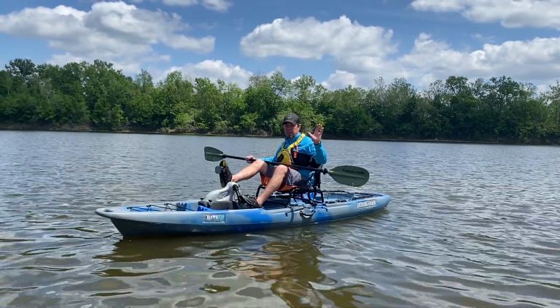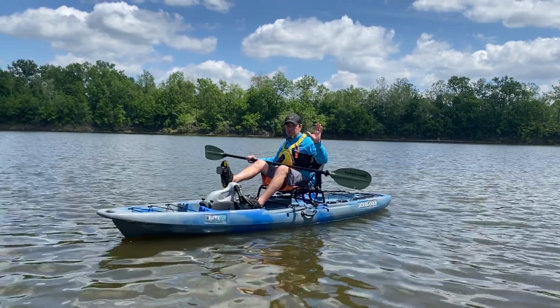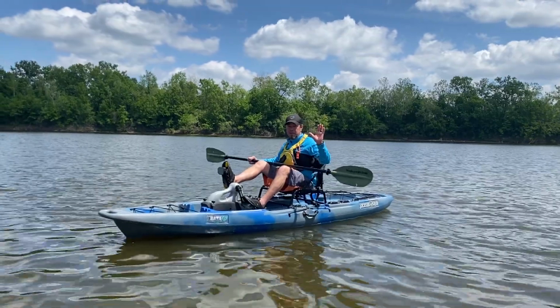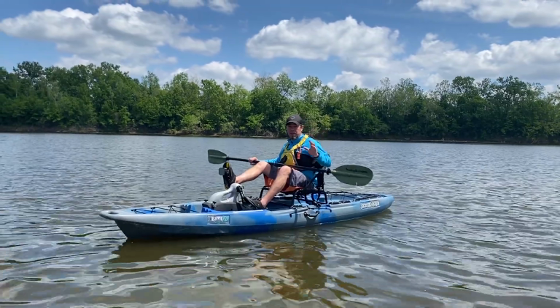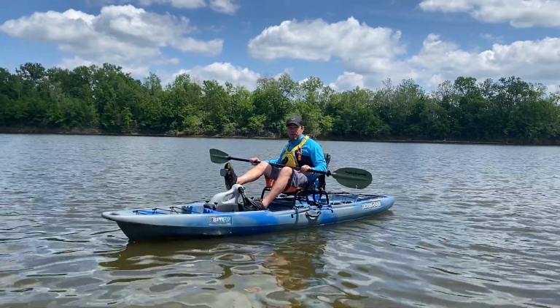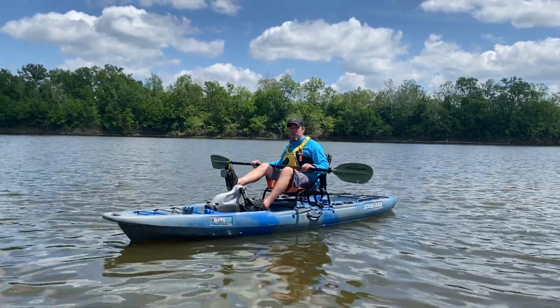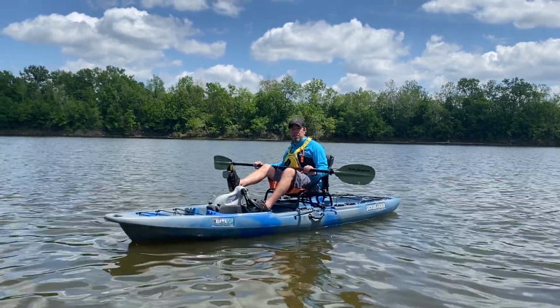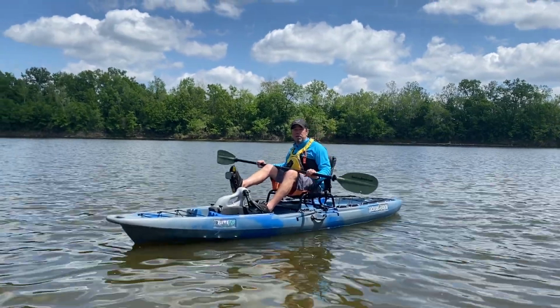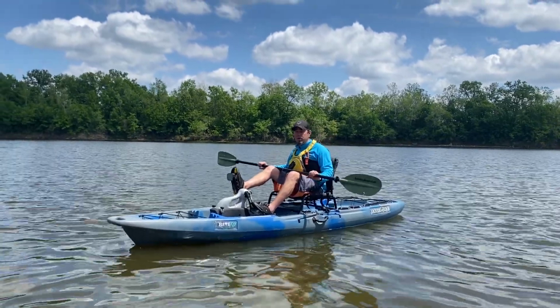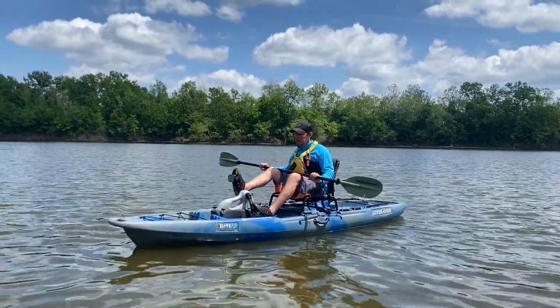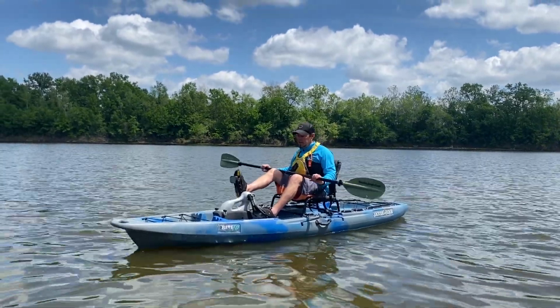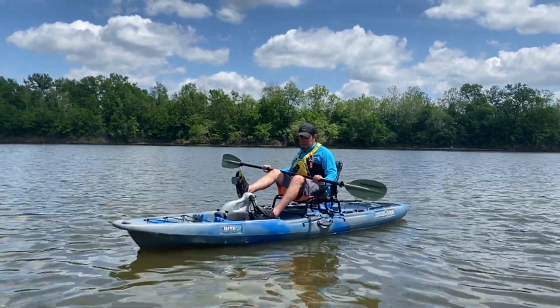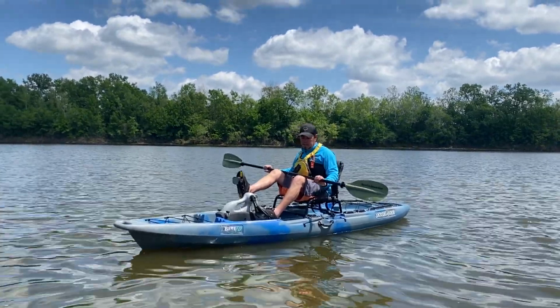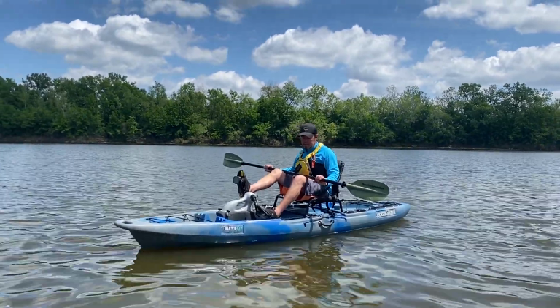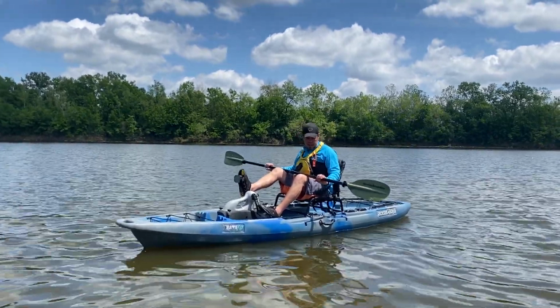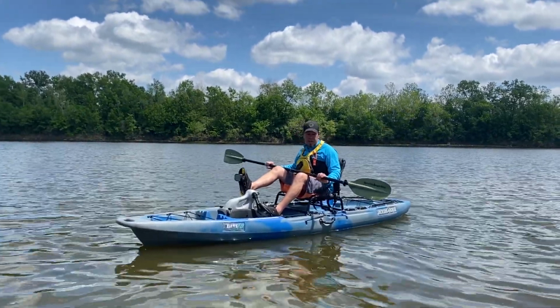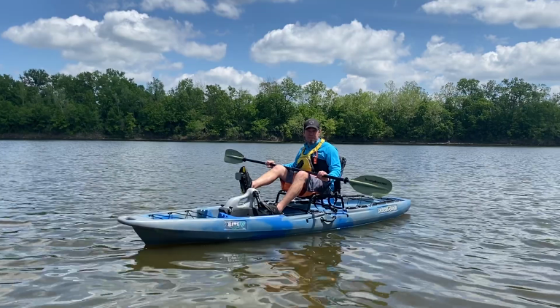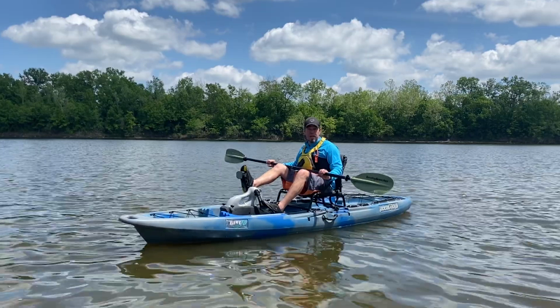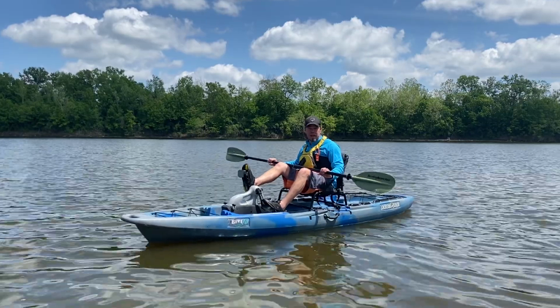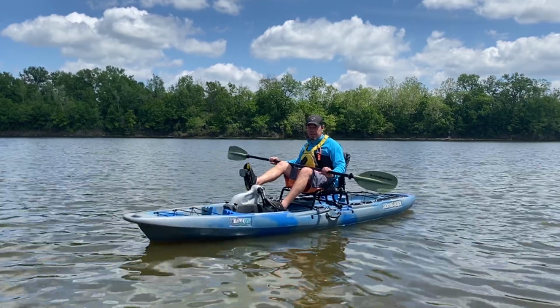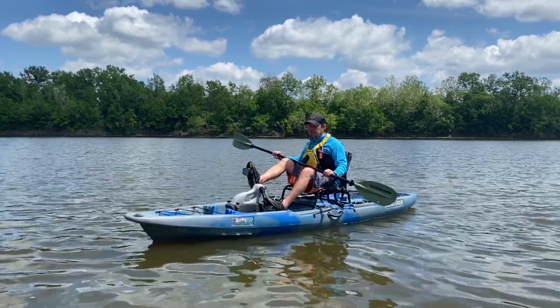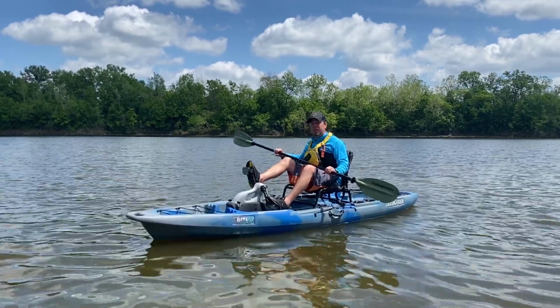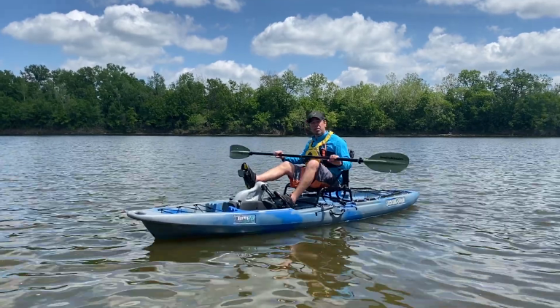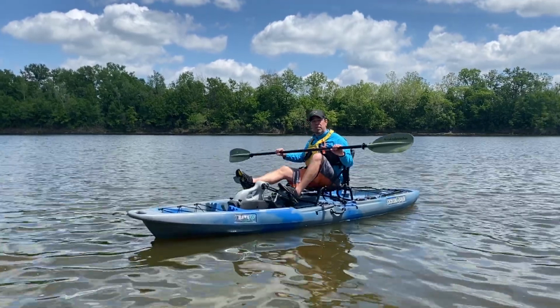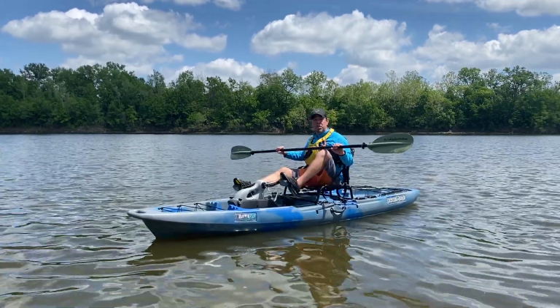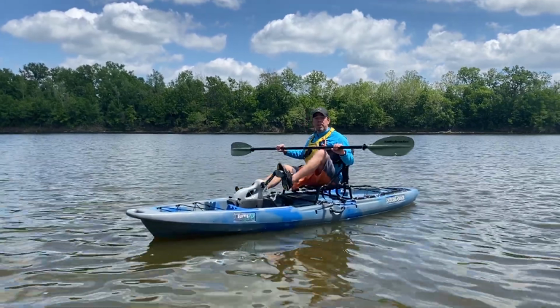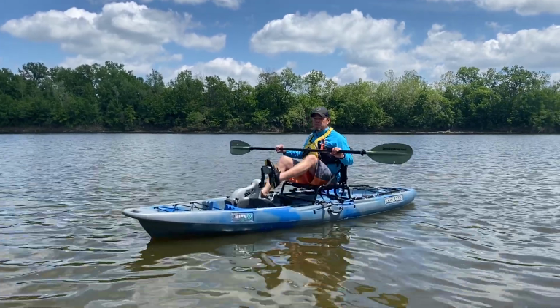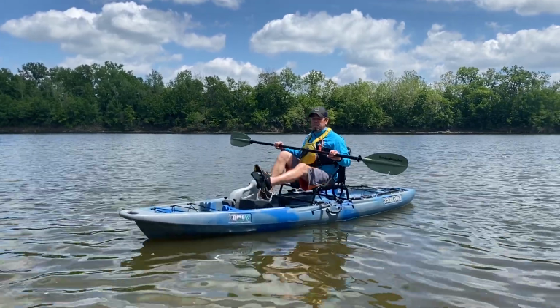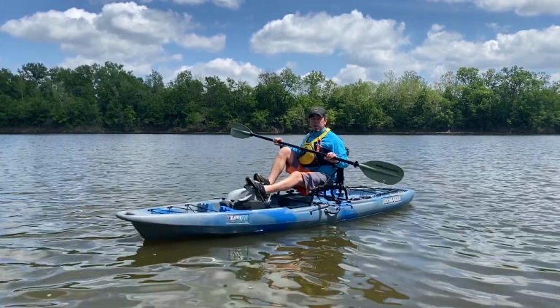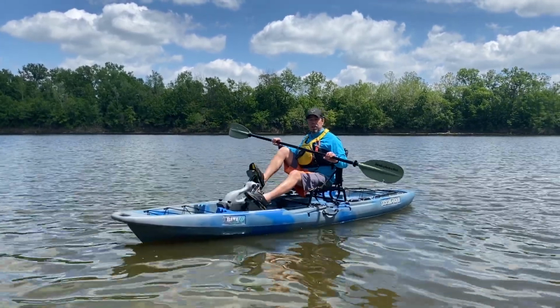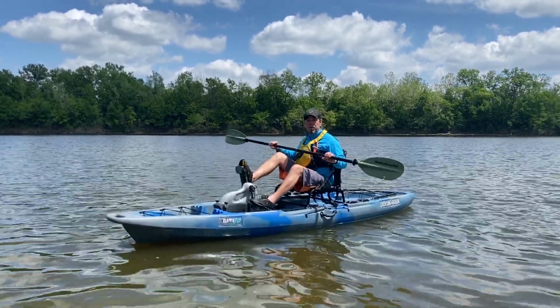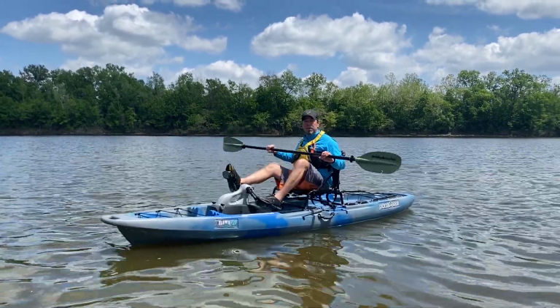Hey everybody, I'm Eric with the Alpine Shop in Kirkwood. I'm sitting on top of a Jackson Bike kayak. This is the flex drive version of it, so you can pedal along with it.